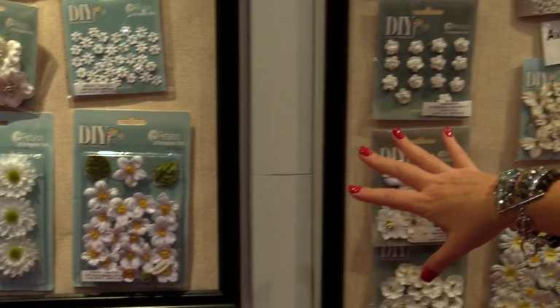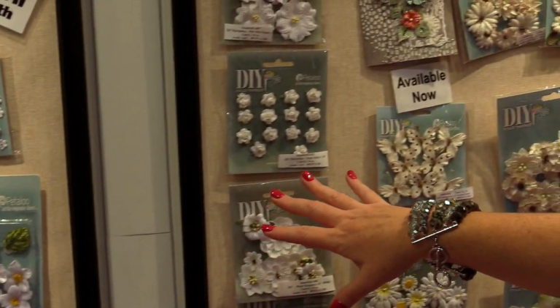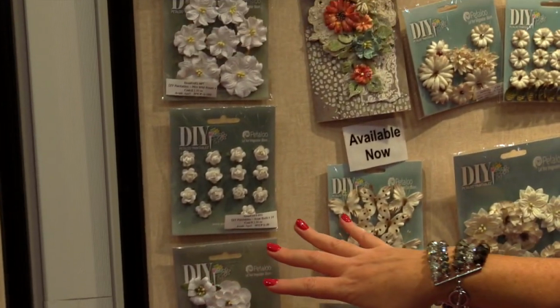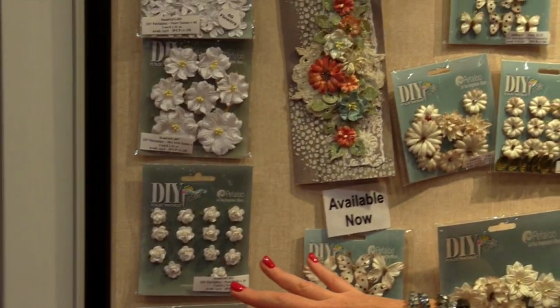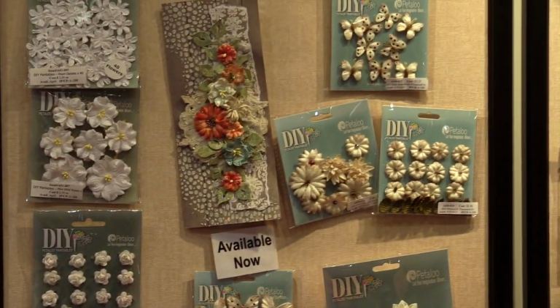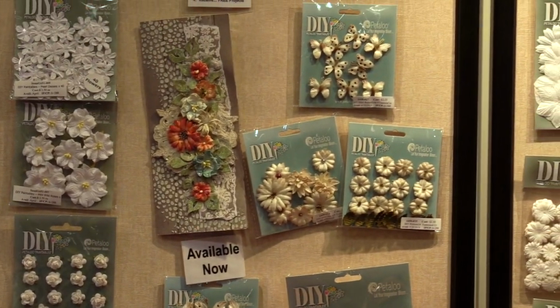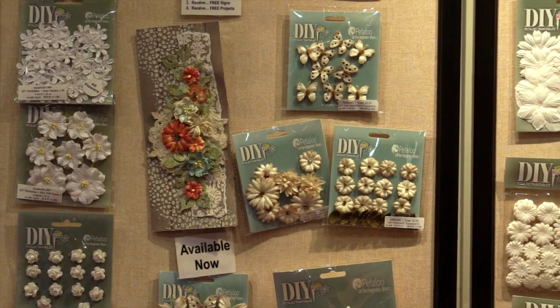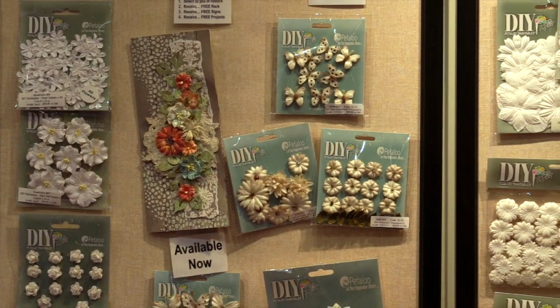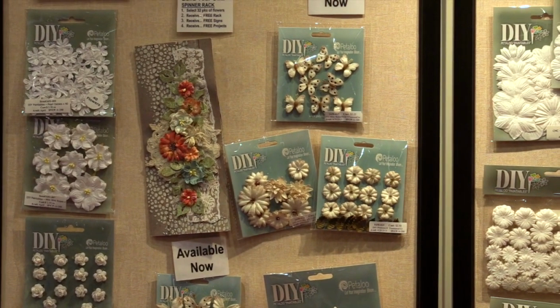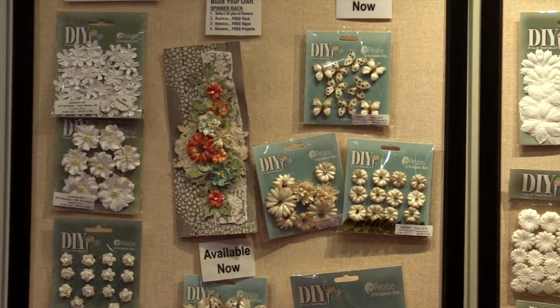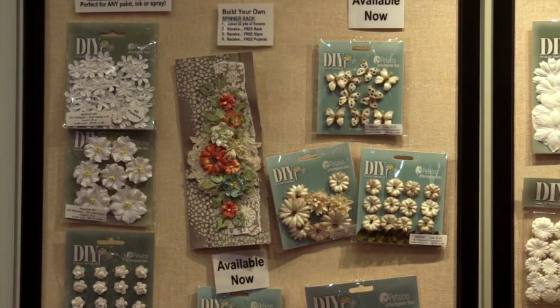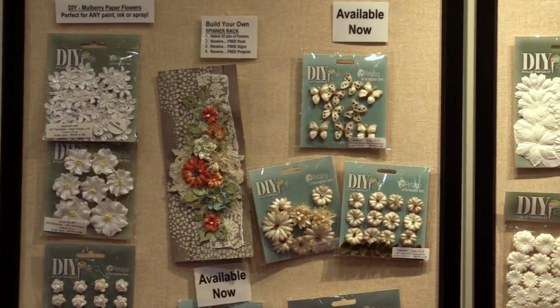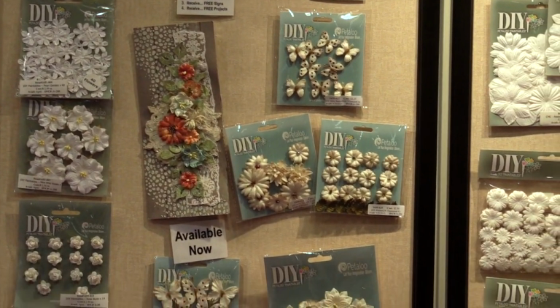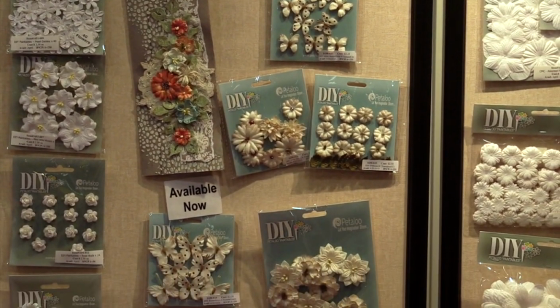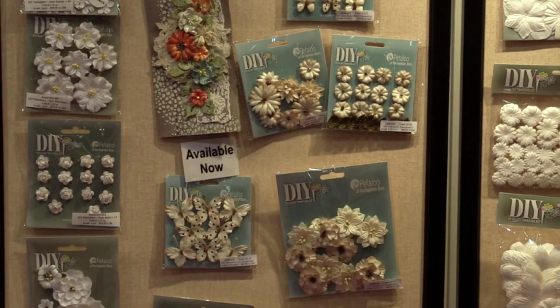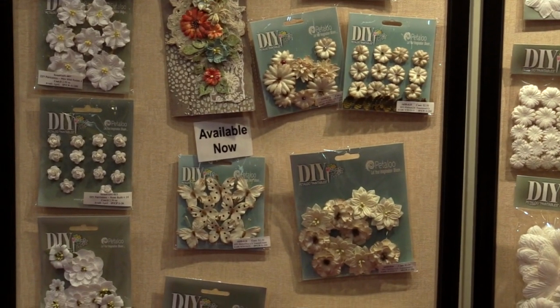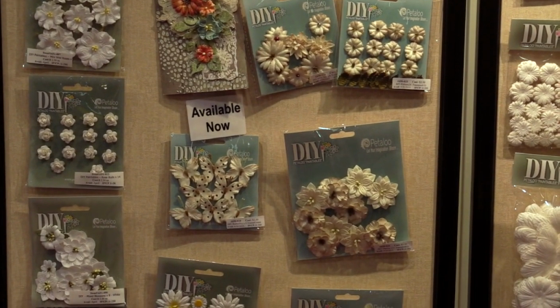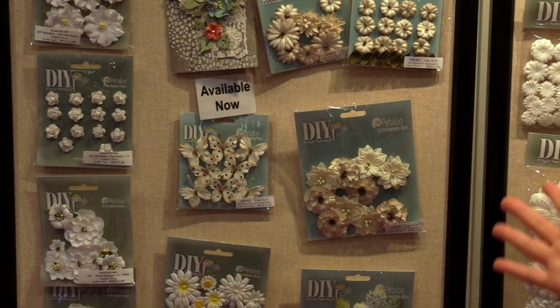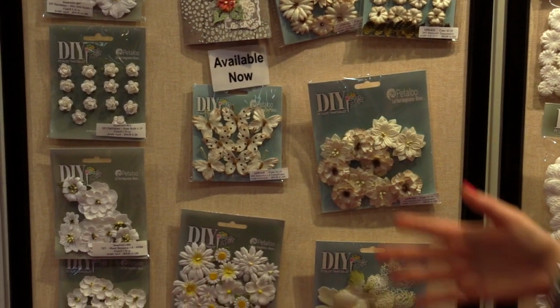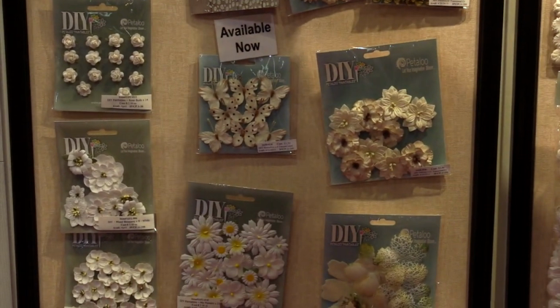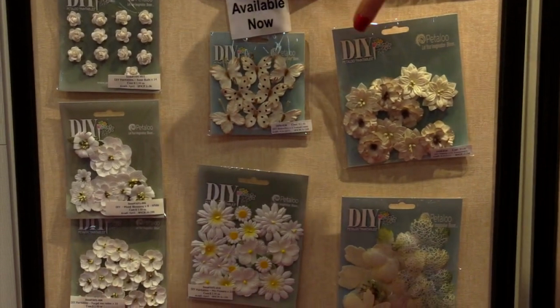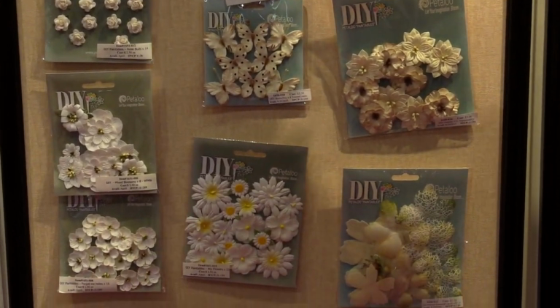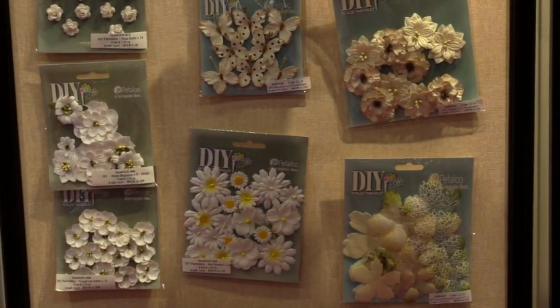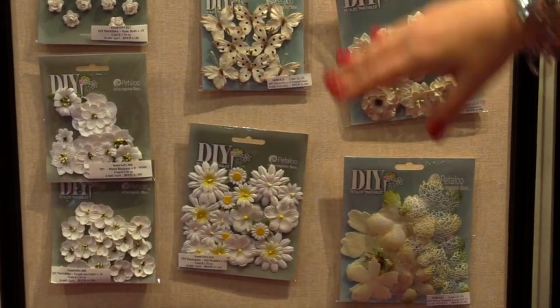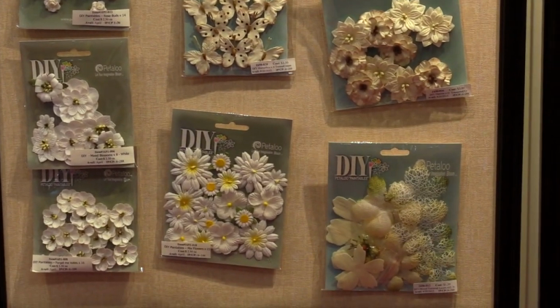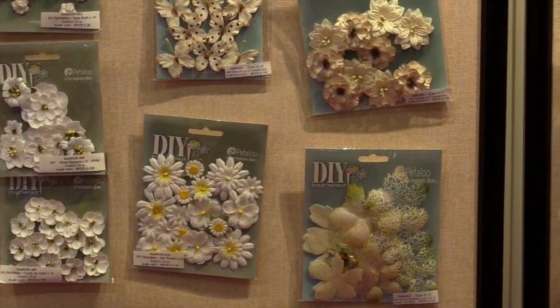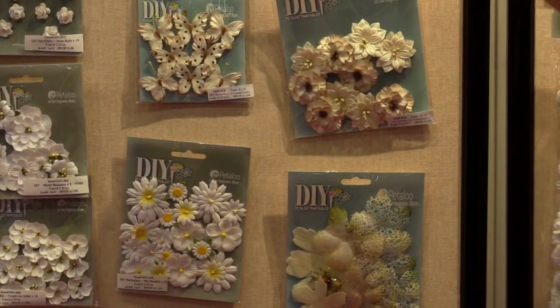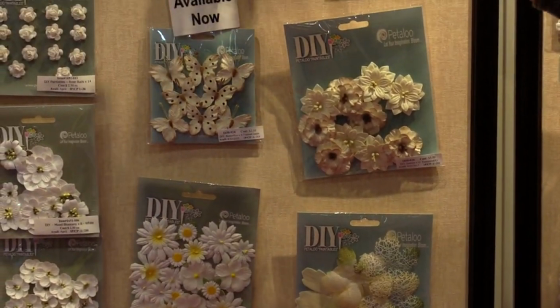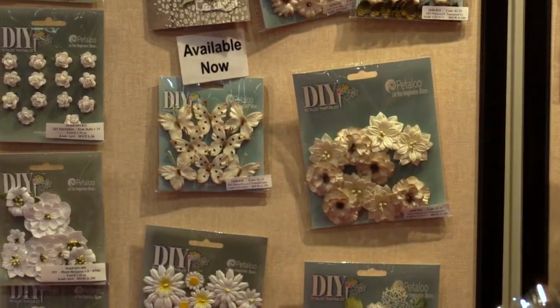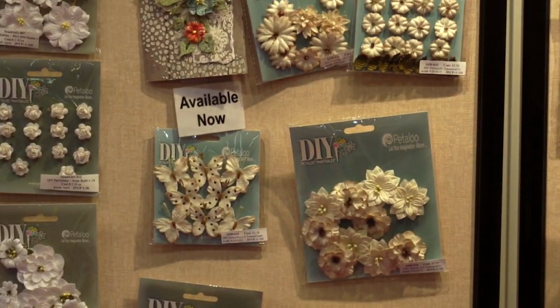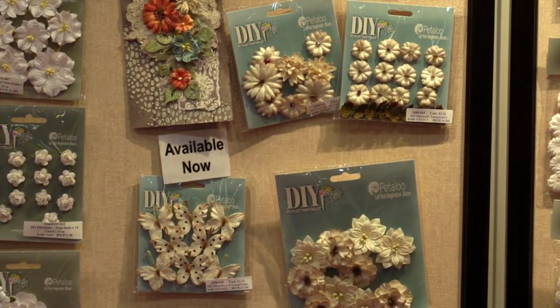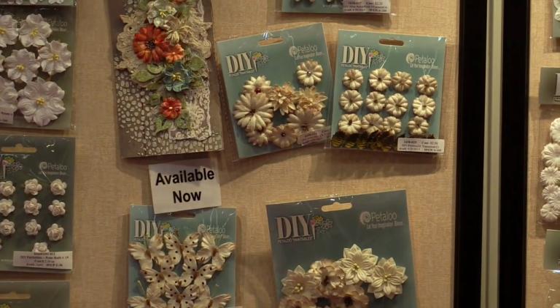If we move over here we can see some more DIY options — everything from butterflies to daisies, they have roses, and again you're creating your project your way. So definitely check out these new Petaloo flowers. We'll be right back.